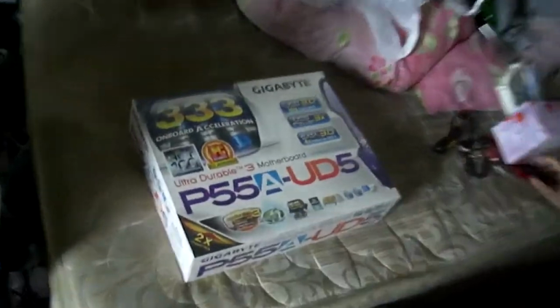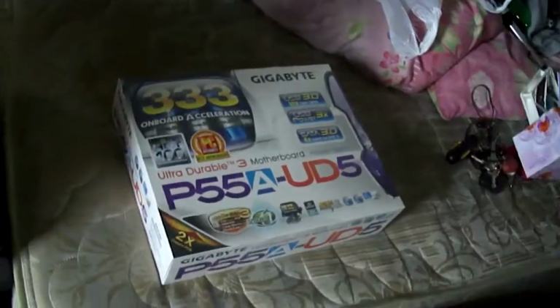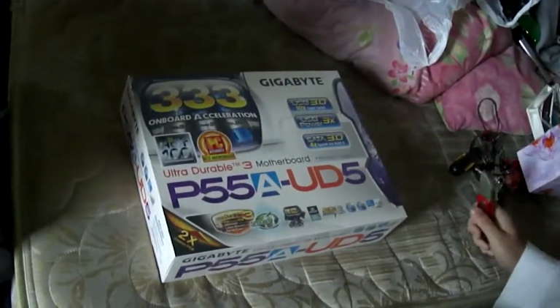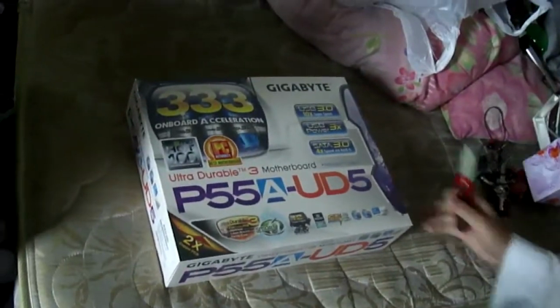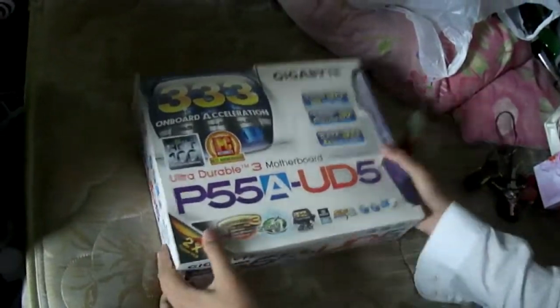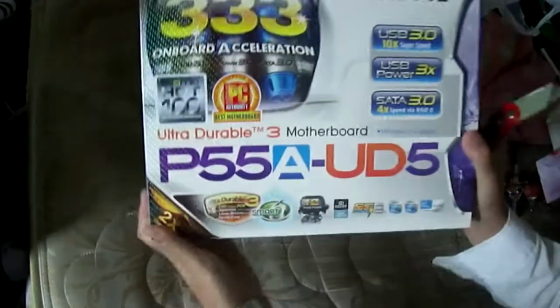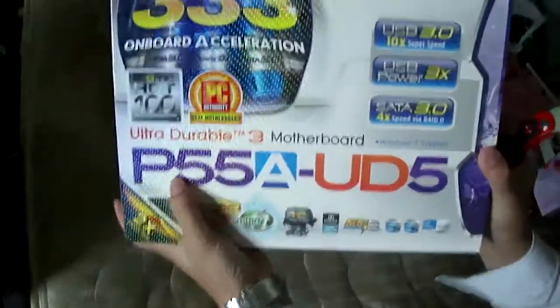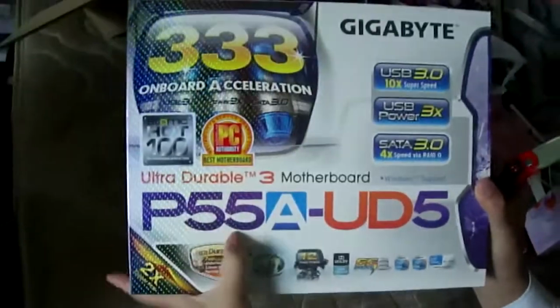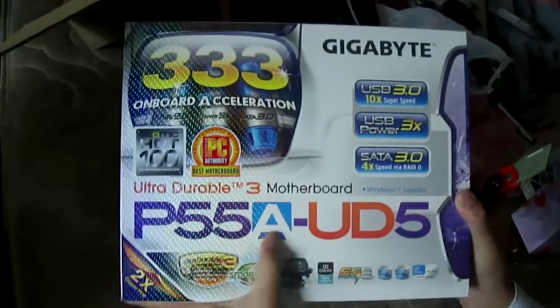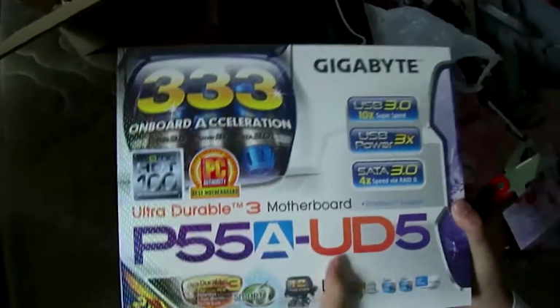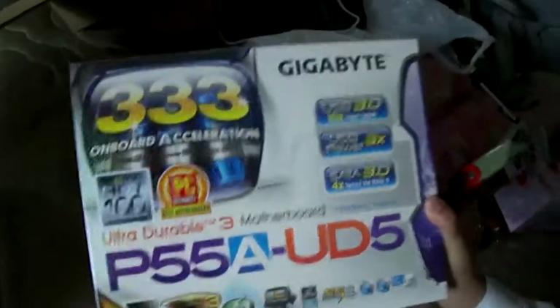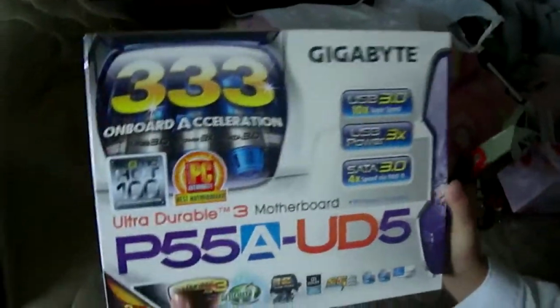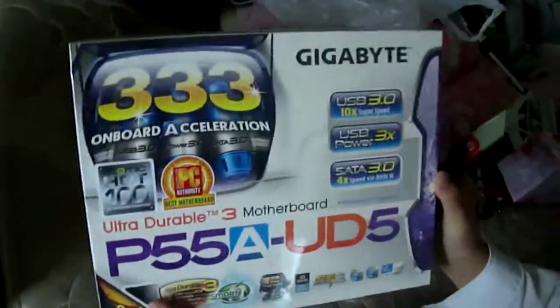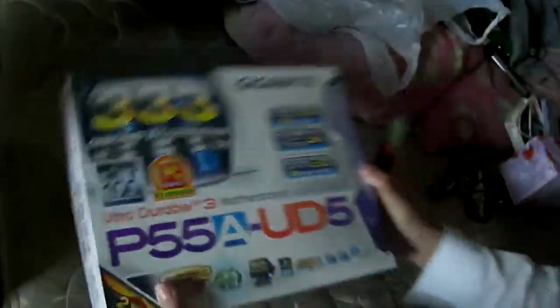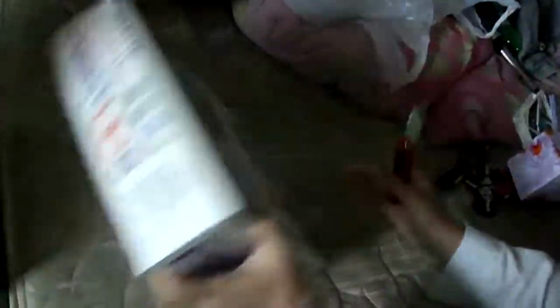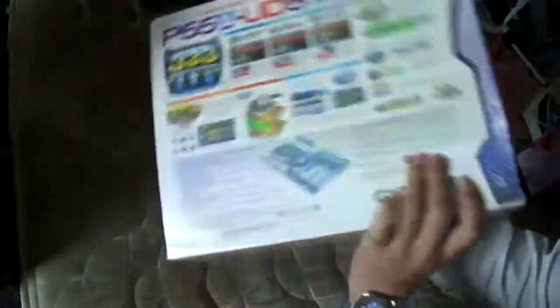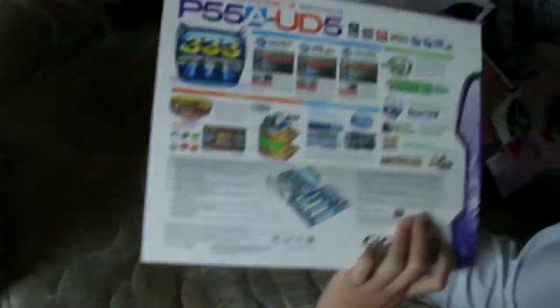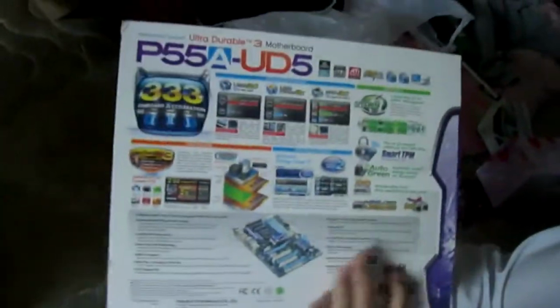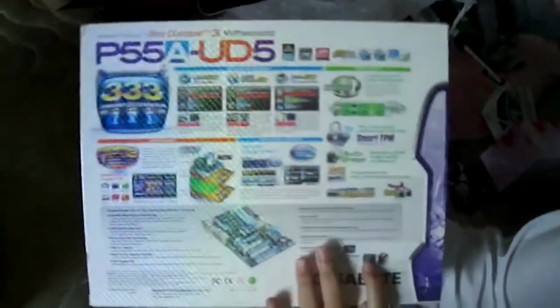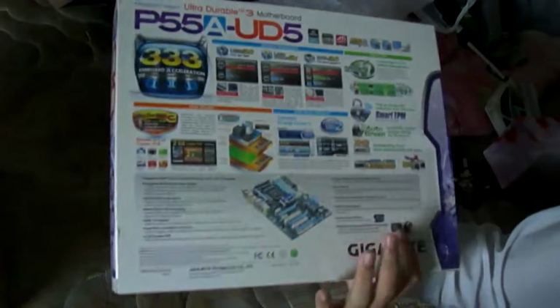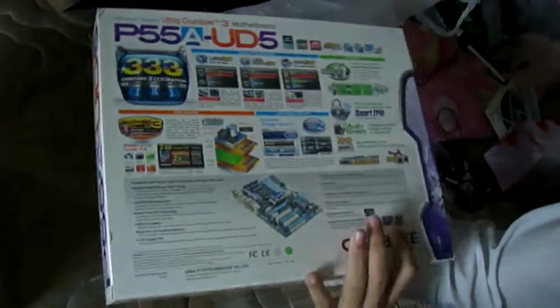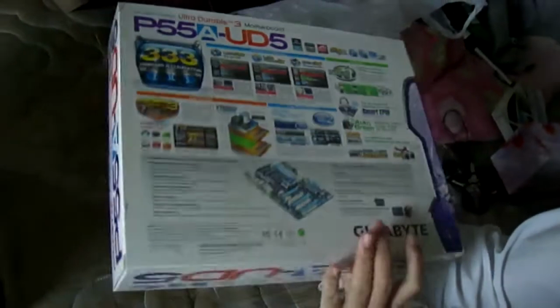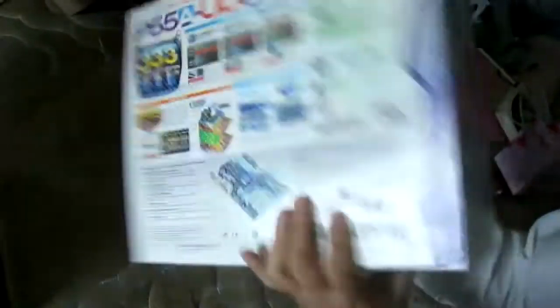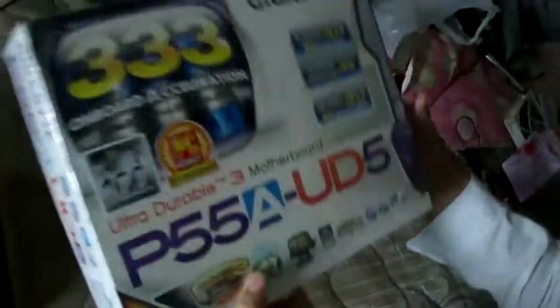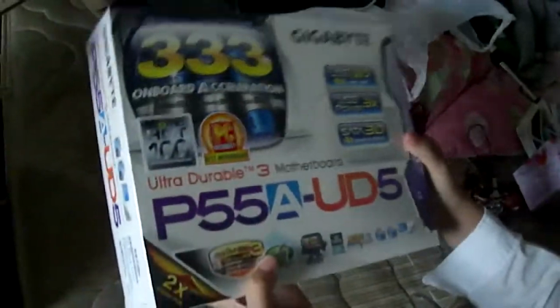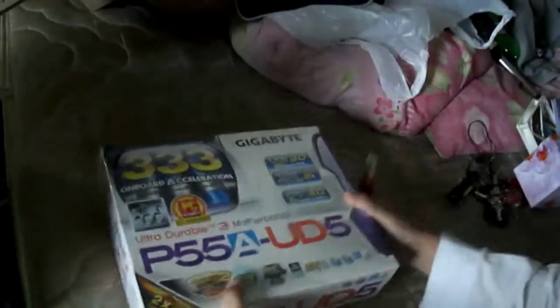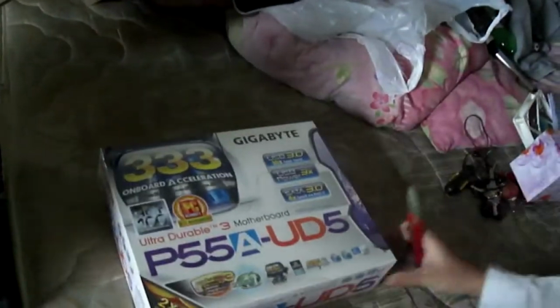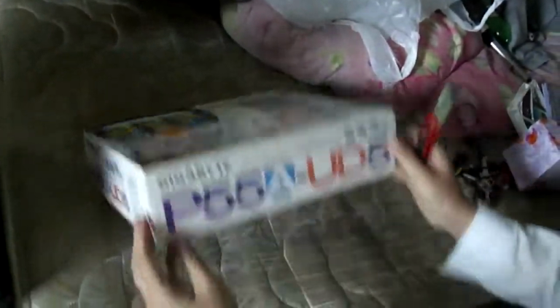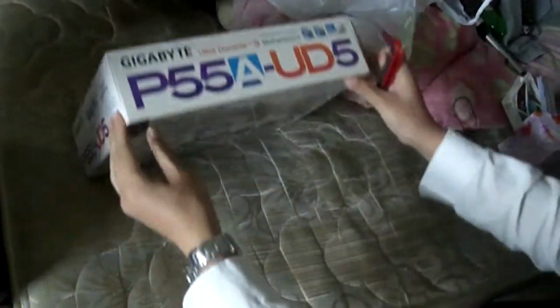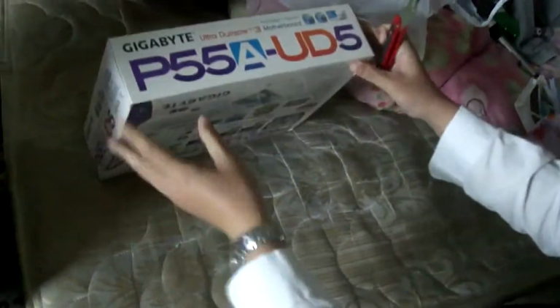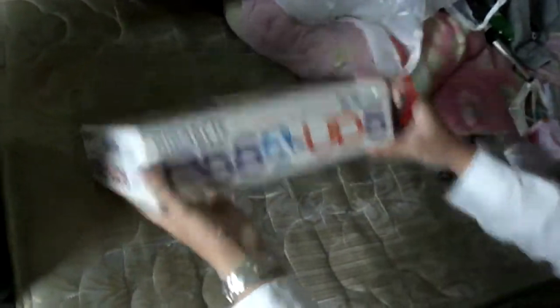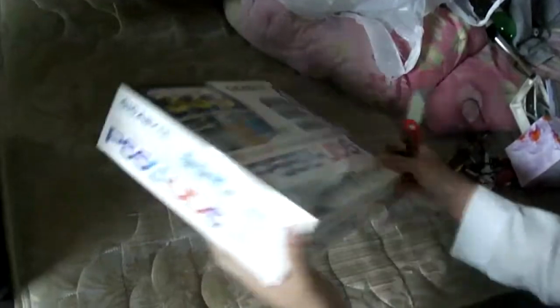Here's the box. As you can see, P55A UD5 from Gigabyte. Just the back and the sides with all the specs. The box looks pretty good, so I'm going to open it now.